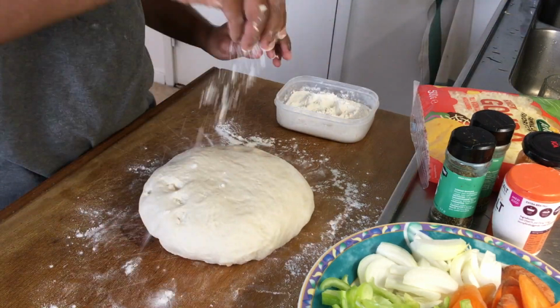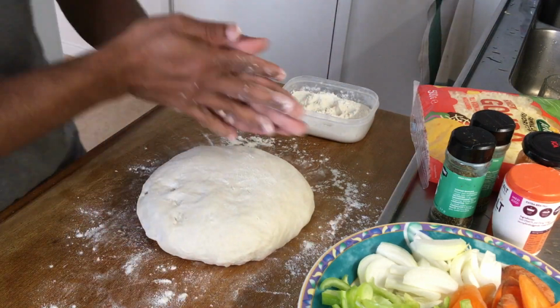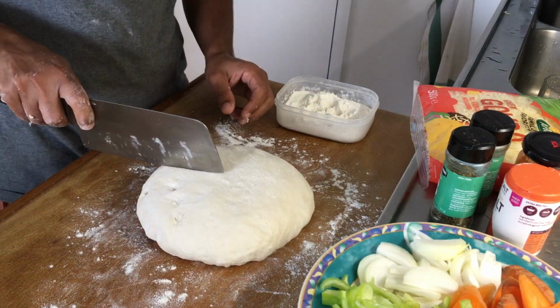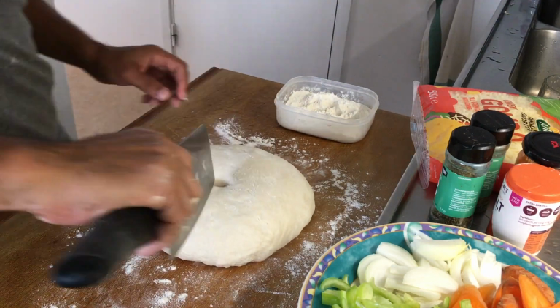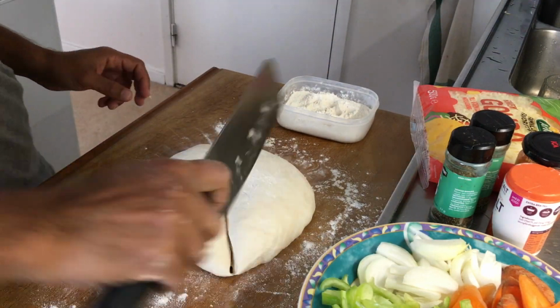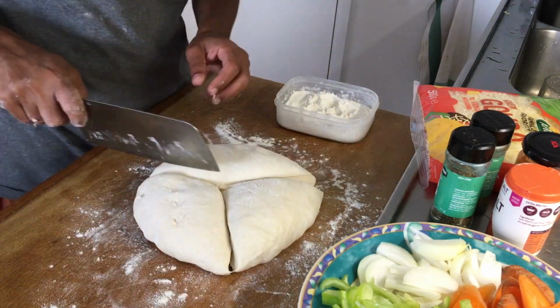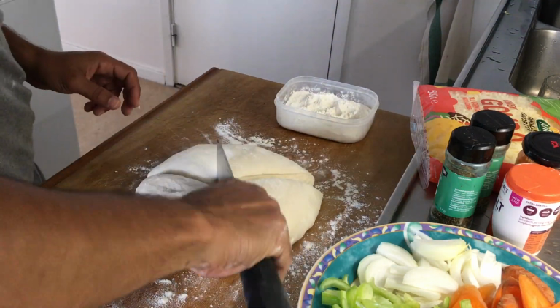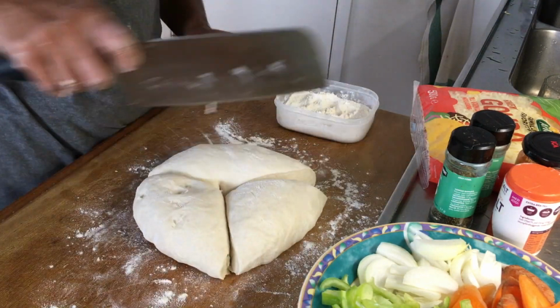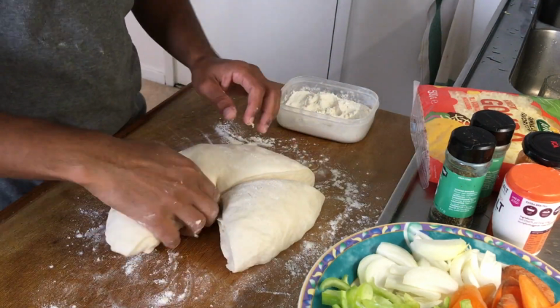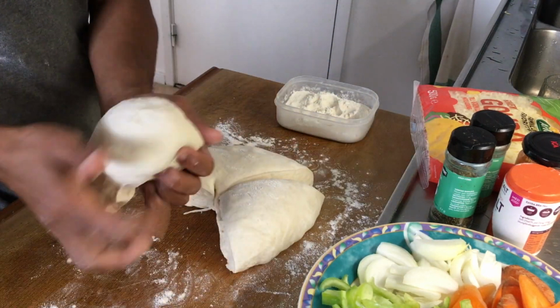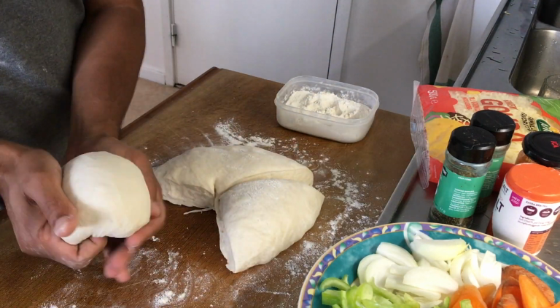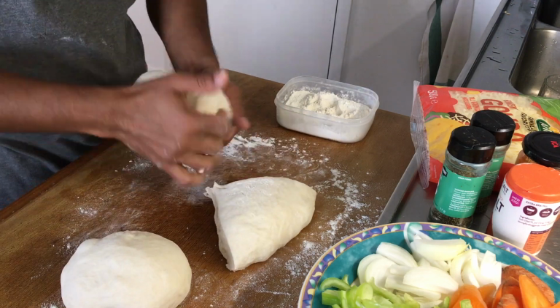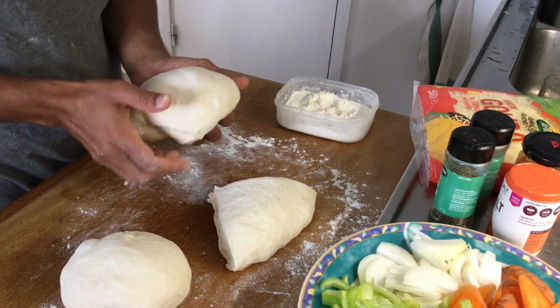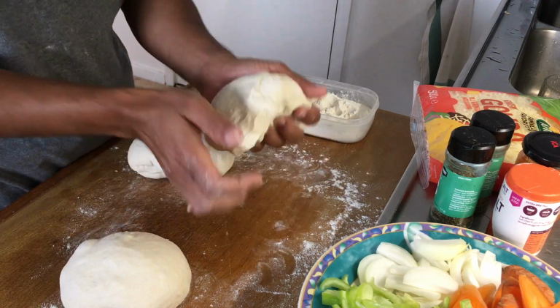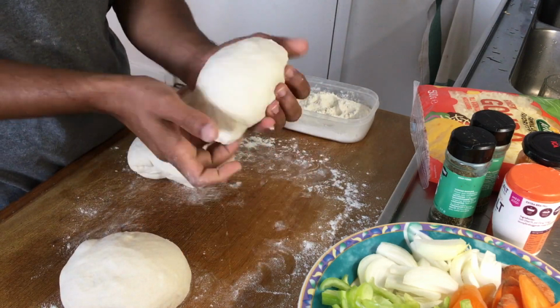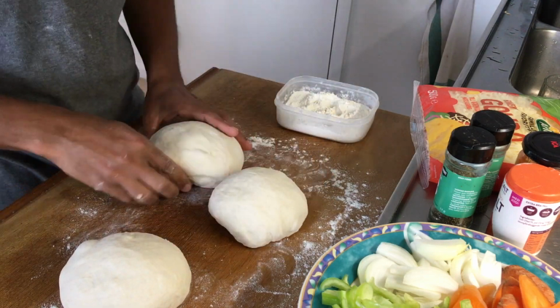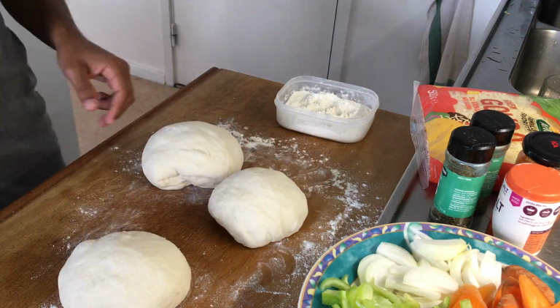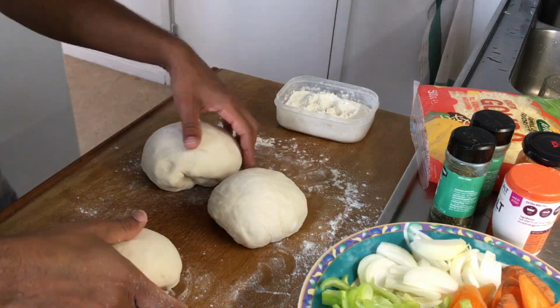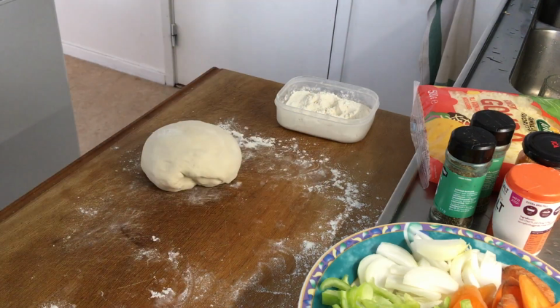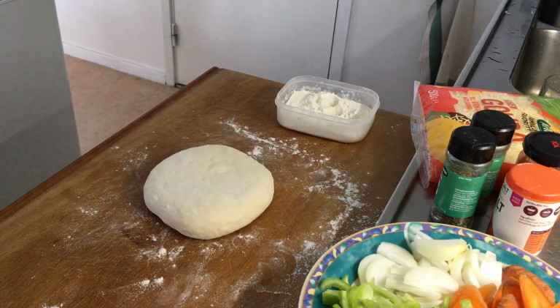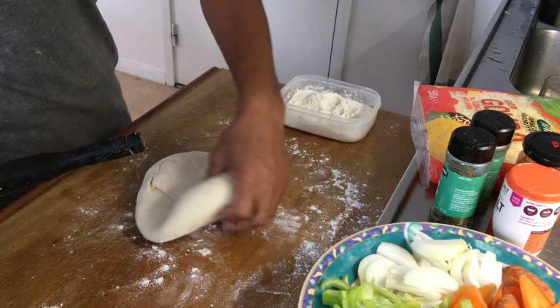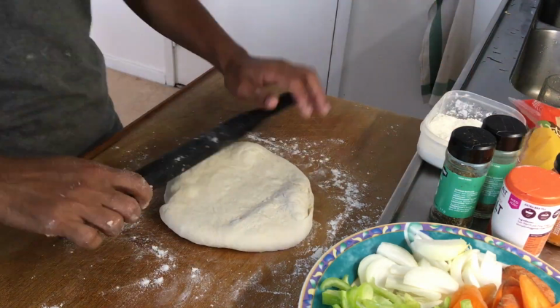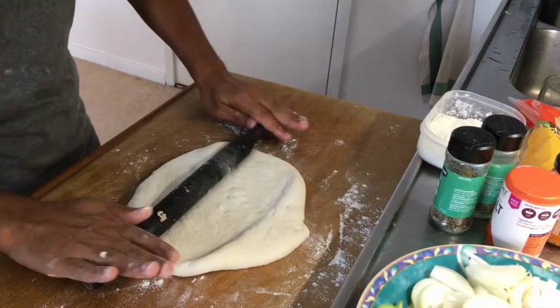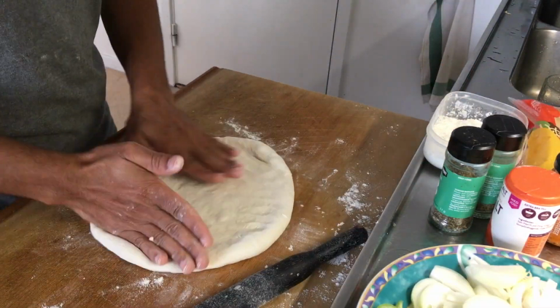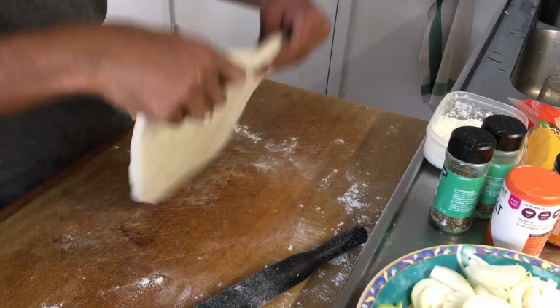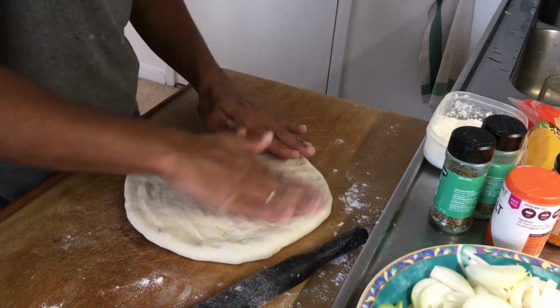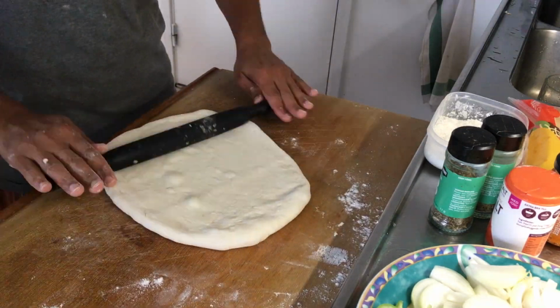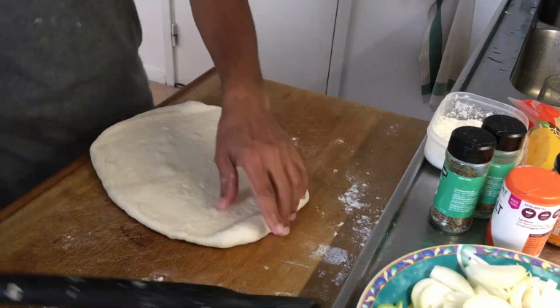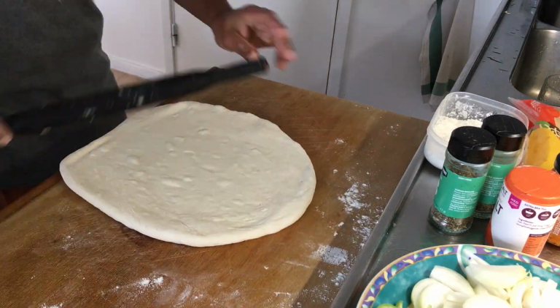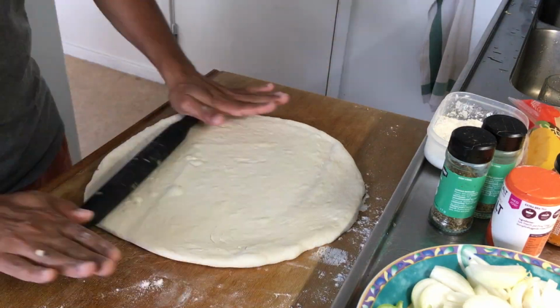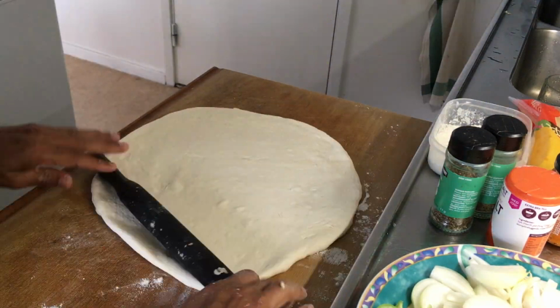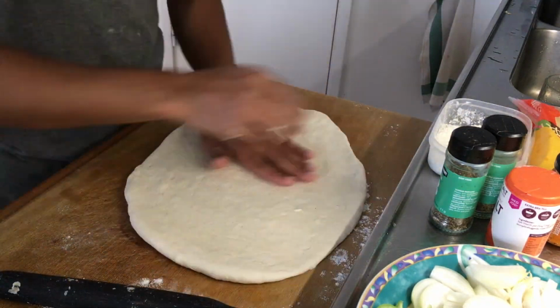I am preparing 3 pizzas, so cutting into equal parts. Now the crust will be made not too thin and not too thick. Still it will be a big pan pizza.